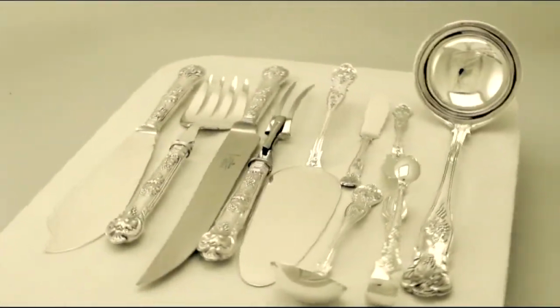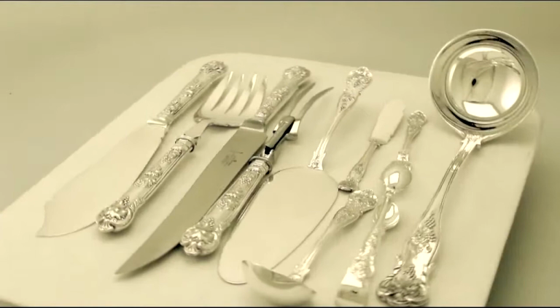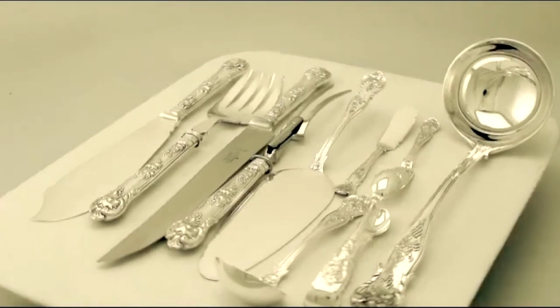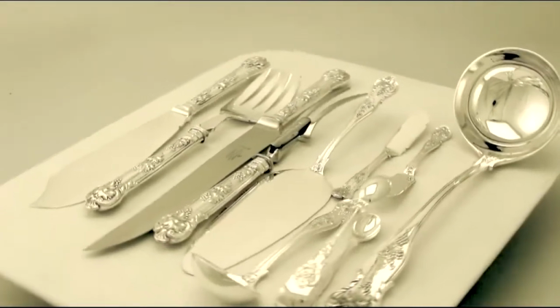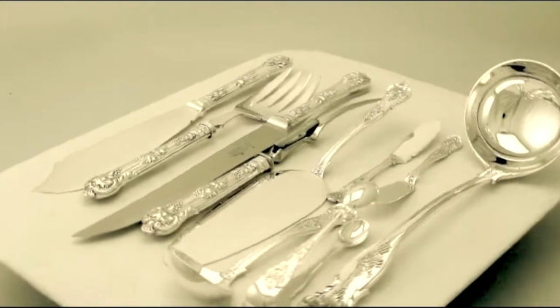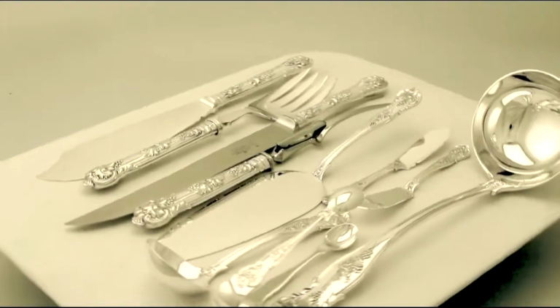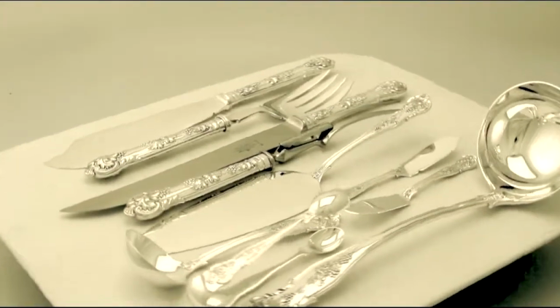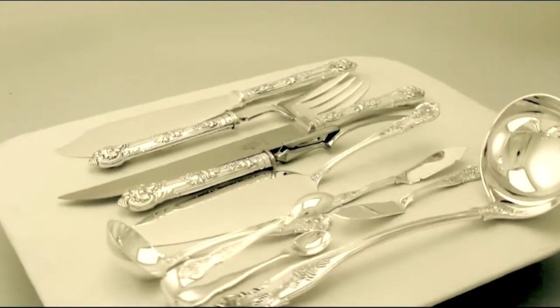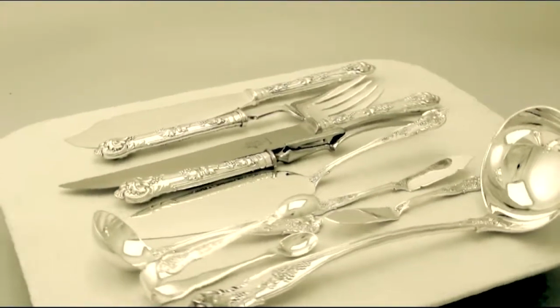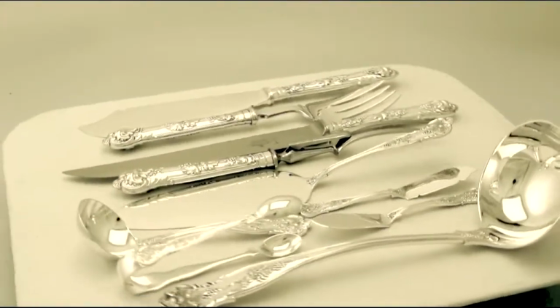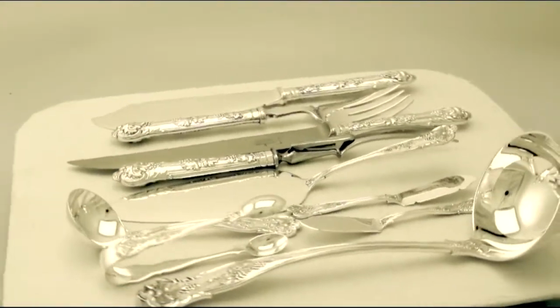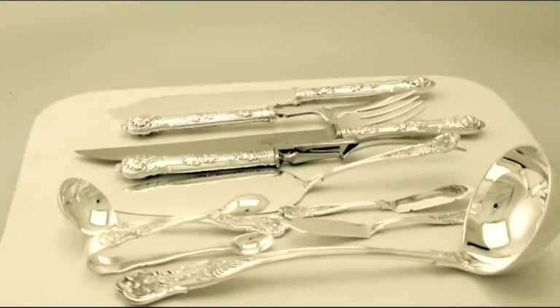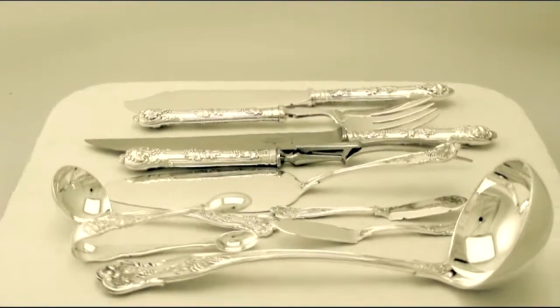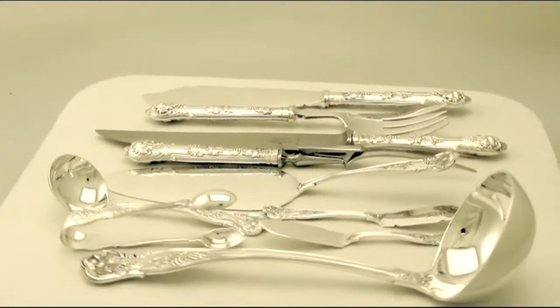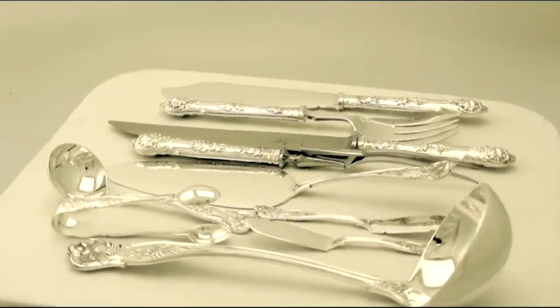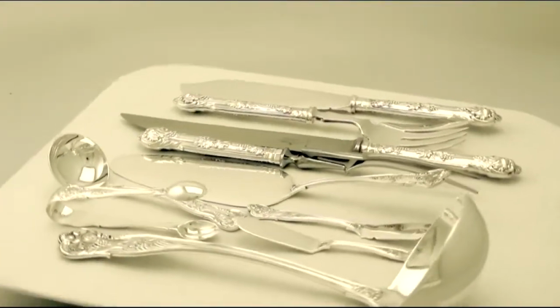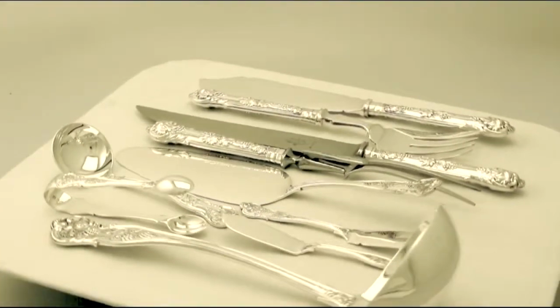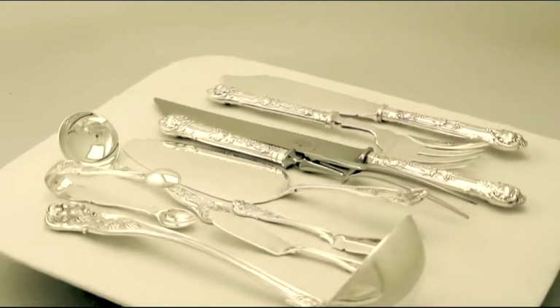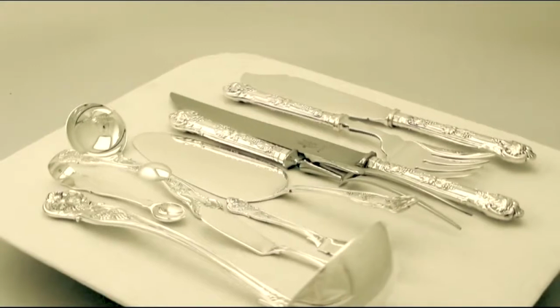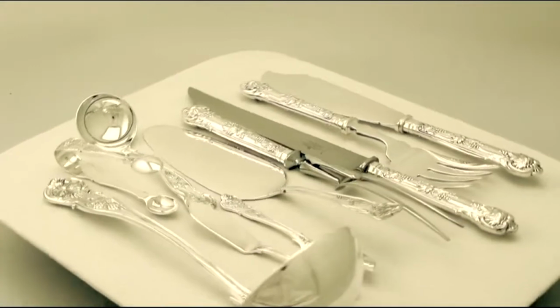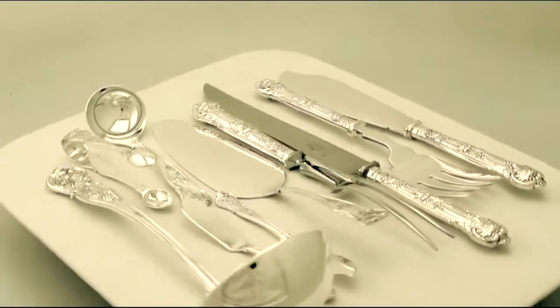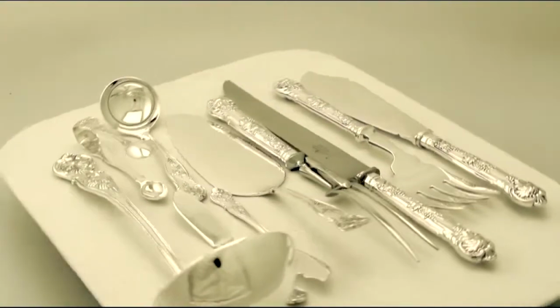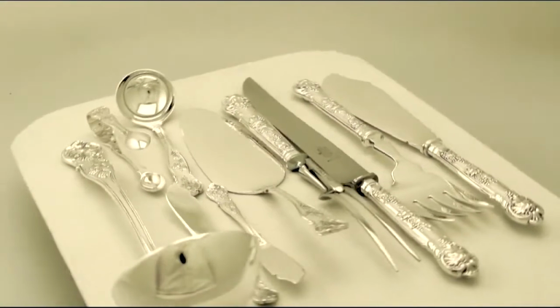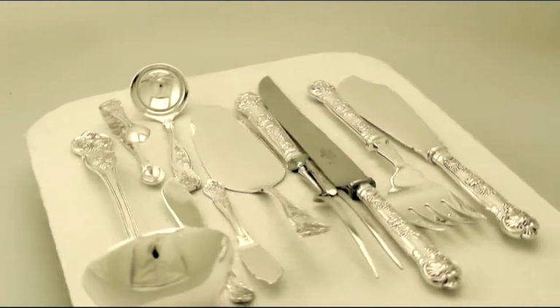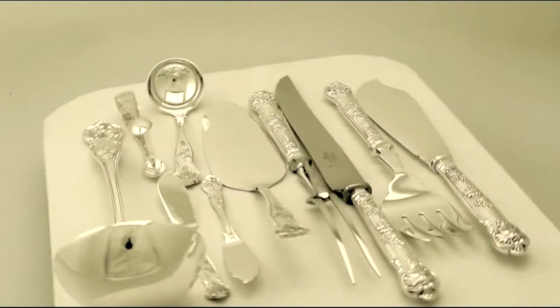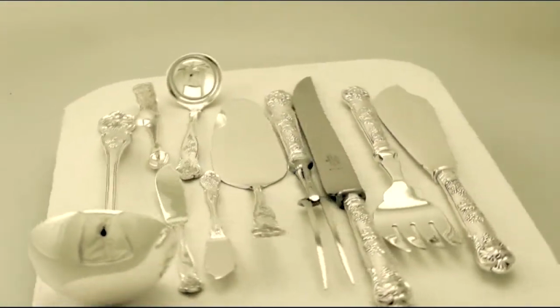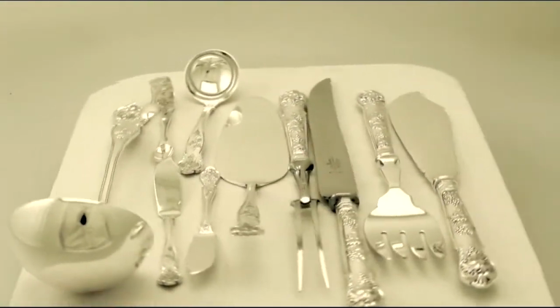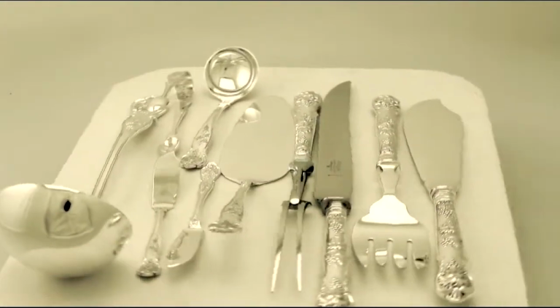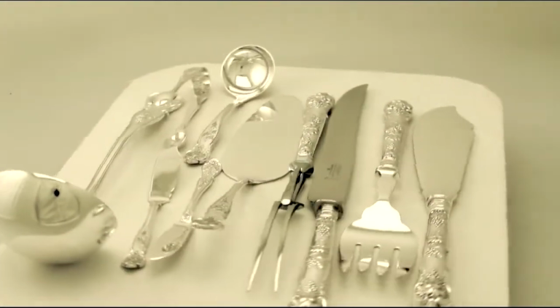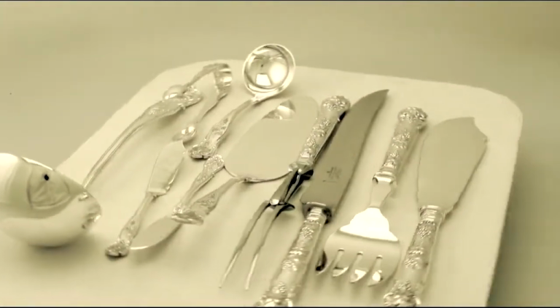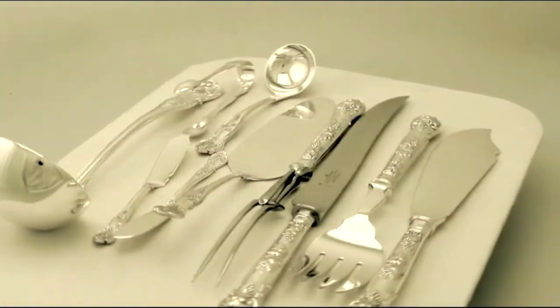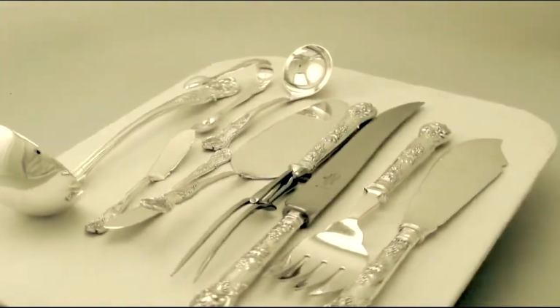At a weight of 250 troy ounces, excluding the table and dessert knives, carving knife and fork, the service is an excellent gauge of silver.